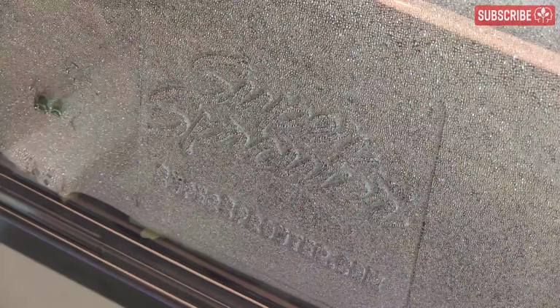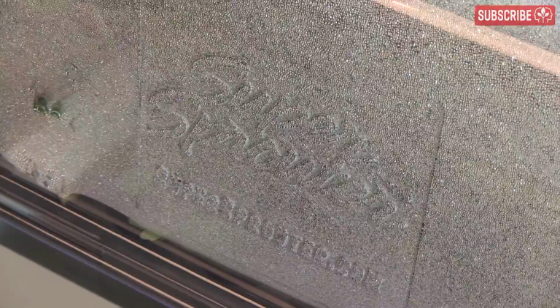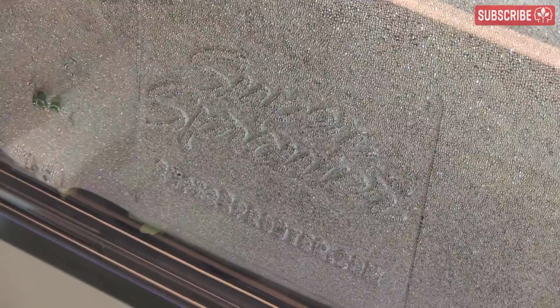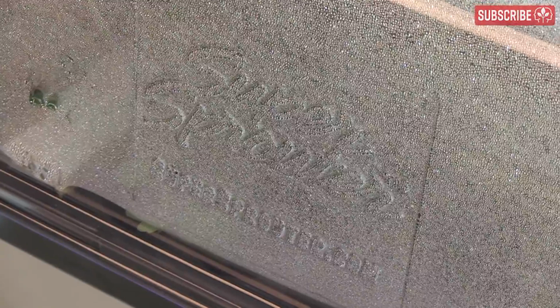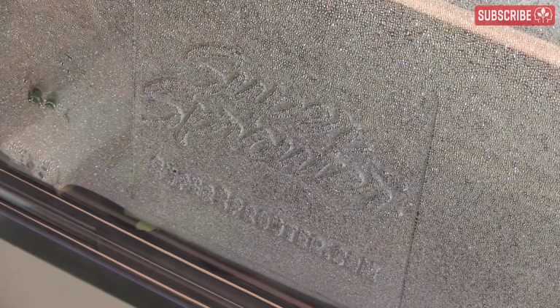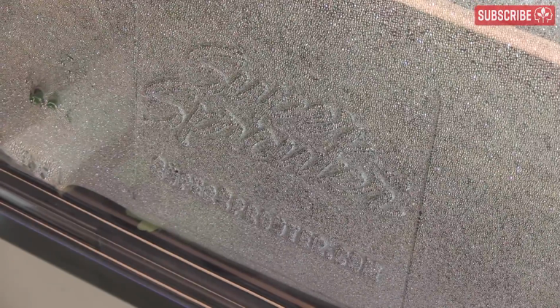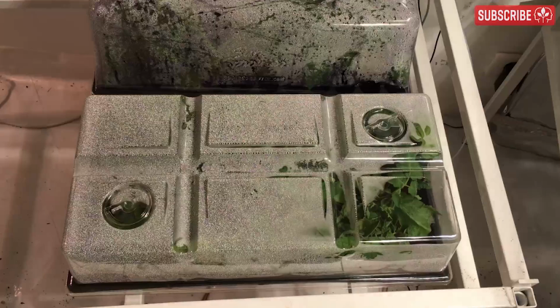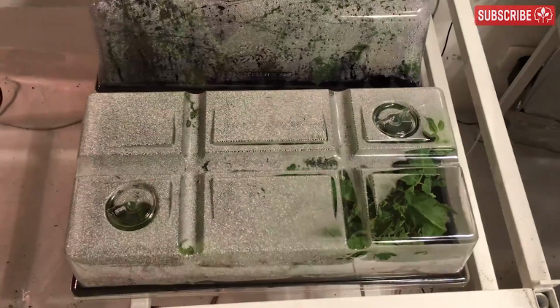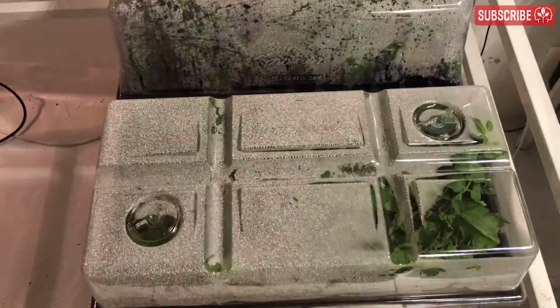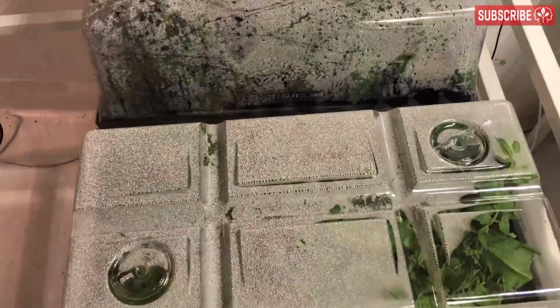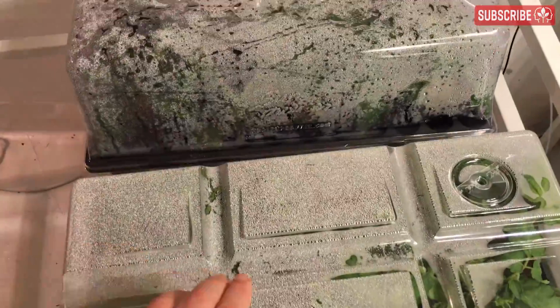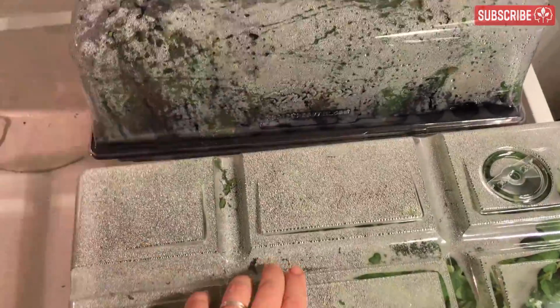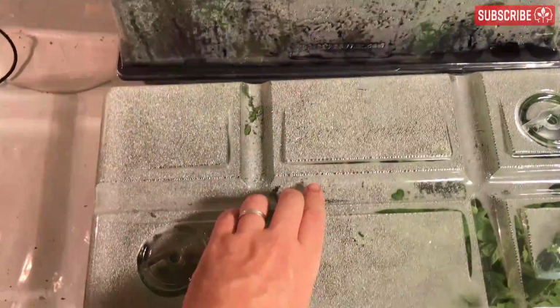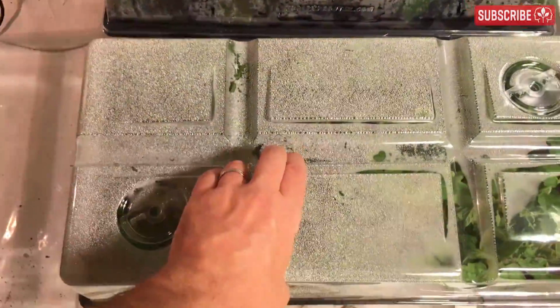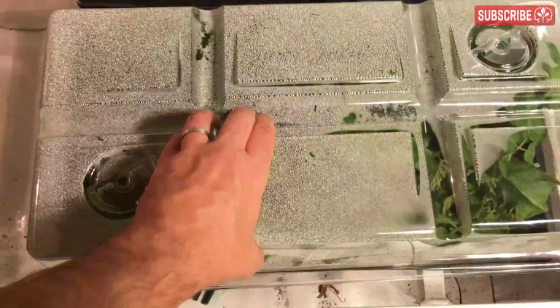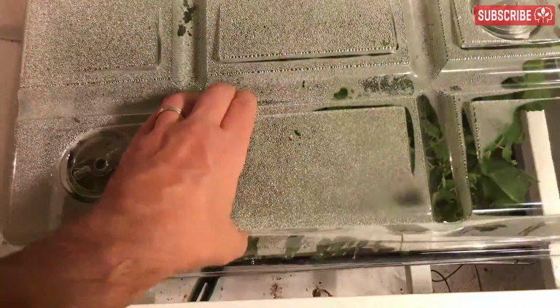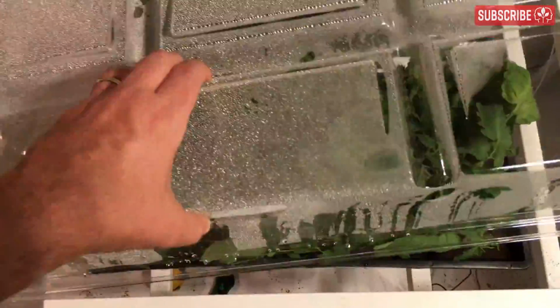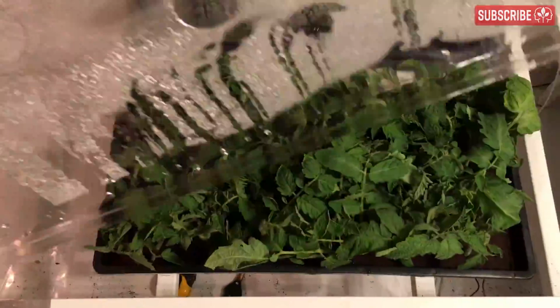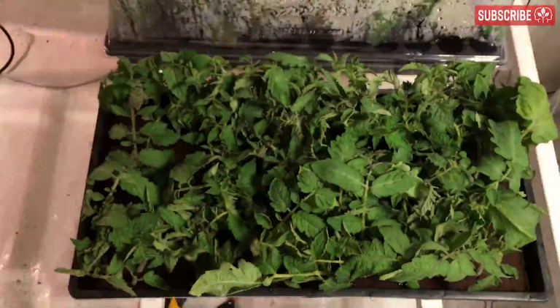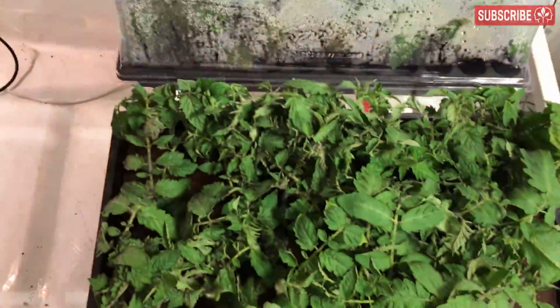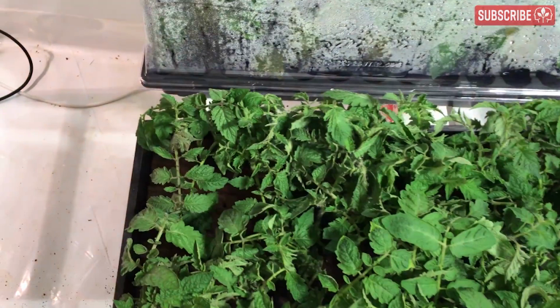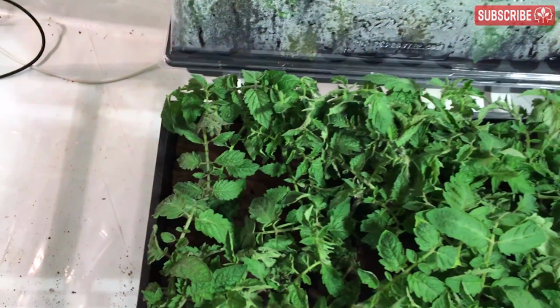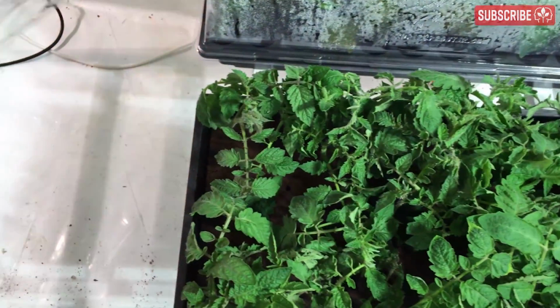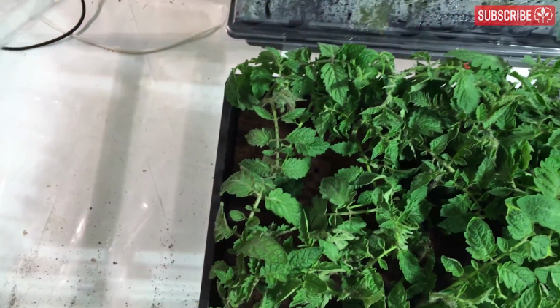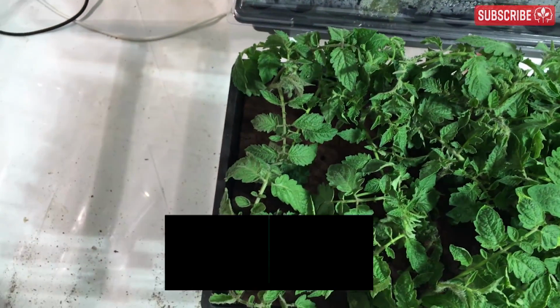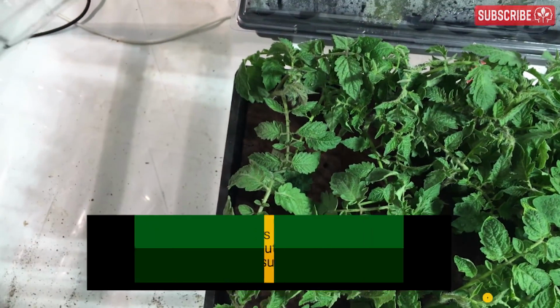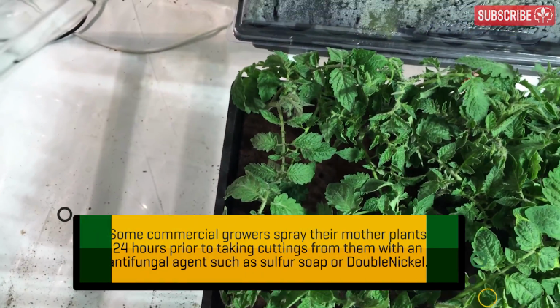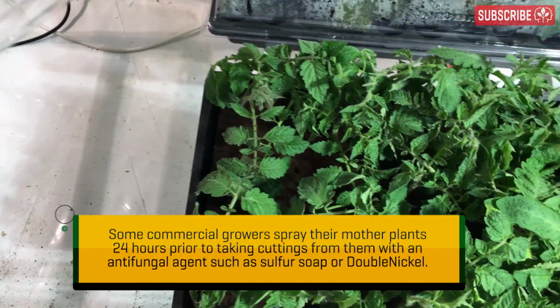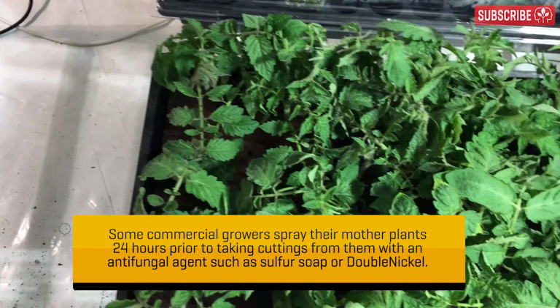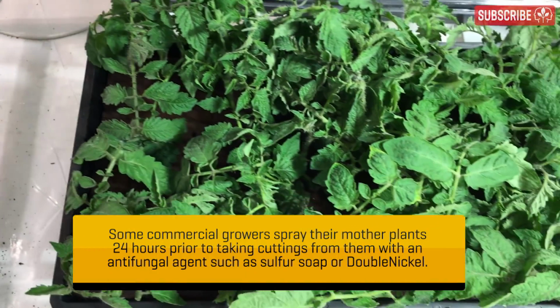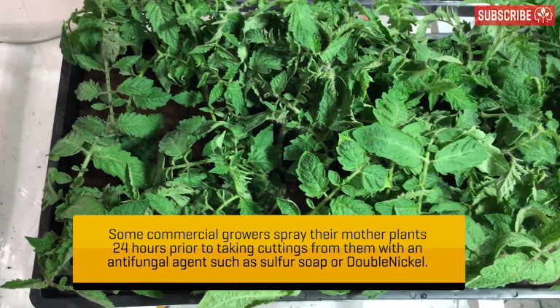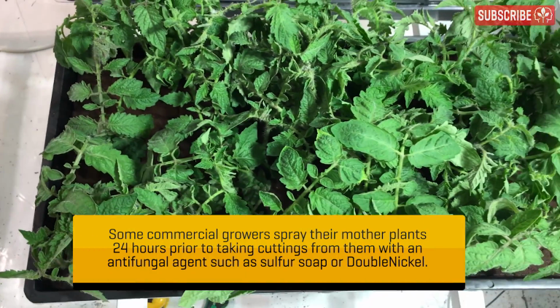When you're done, put the propagator lid back on and close the vents. The propagator should mist up — that's a good sign. High humidity is just what we want. For the first five days, all you'll probably do each day is lift the lid, feel that the media is still moist, and then put the lid back on.